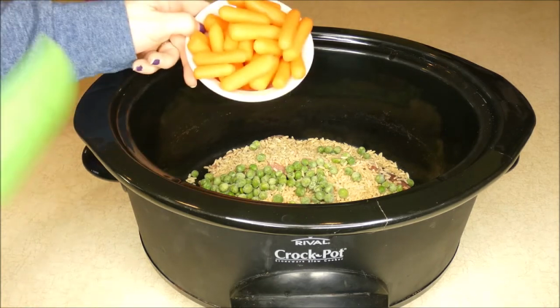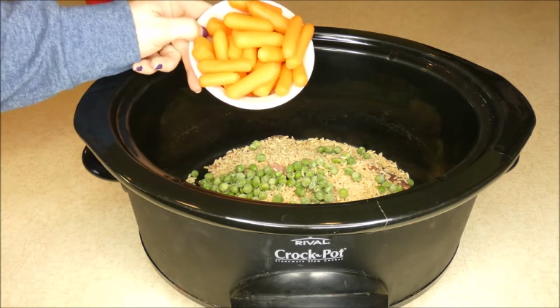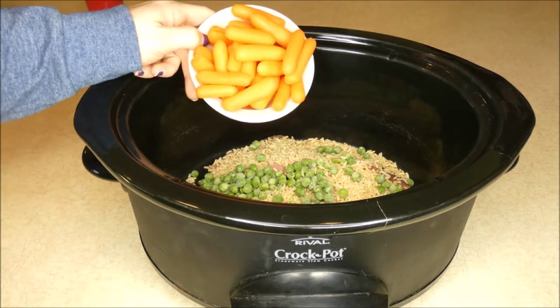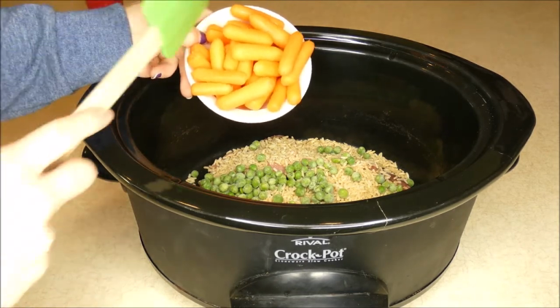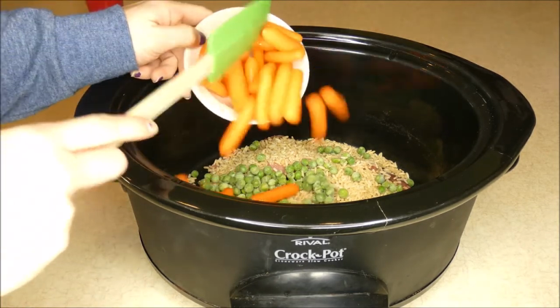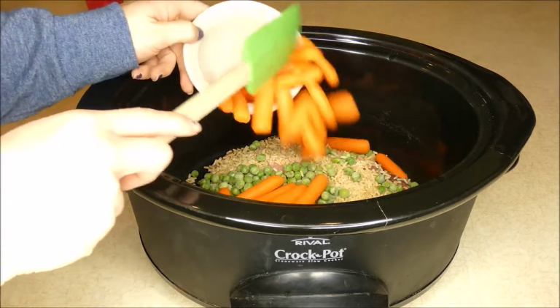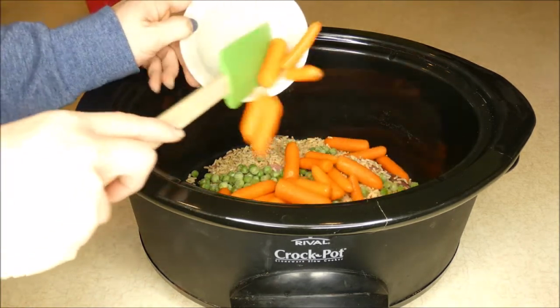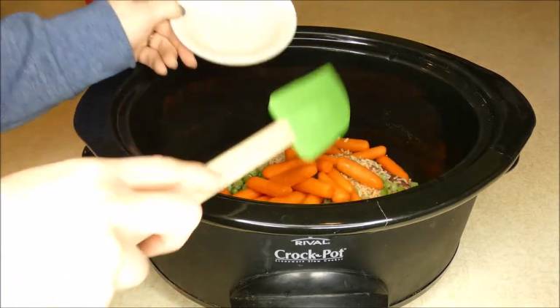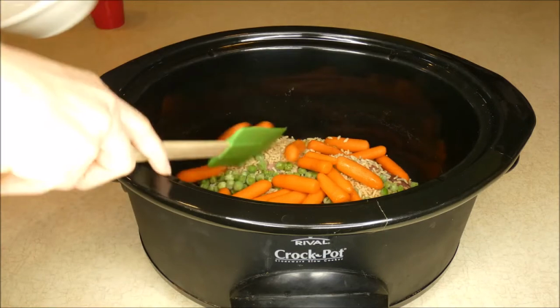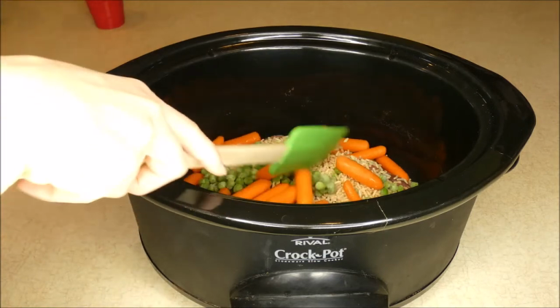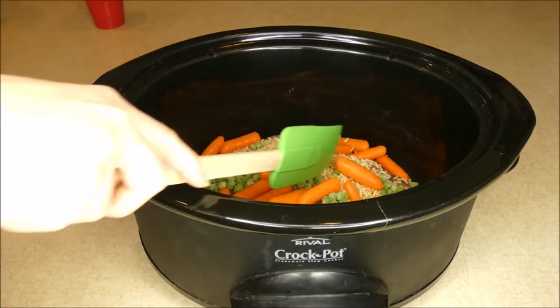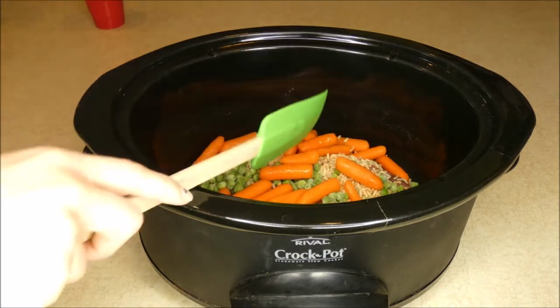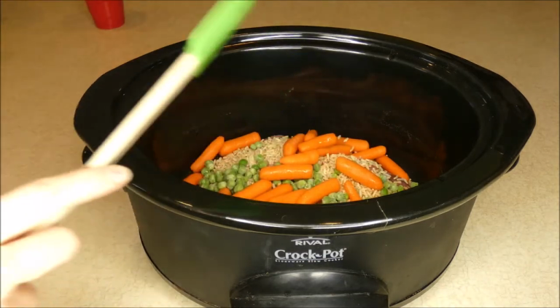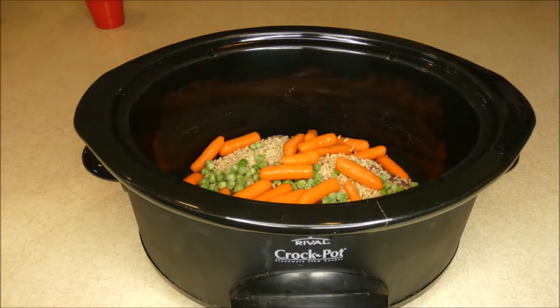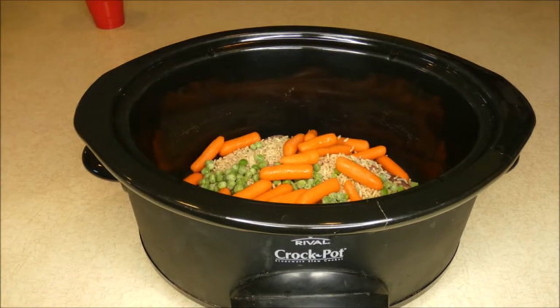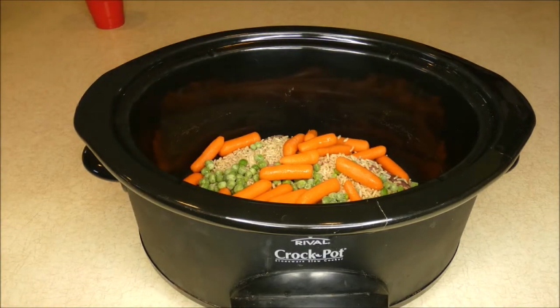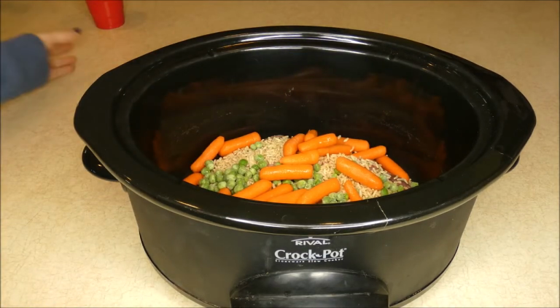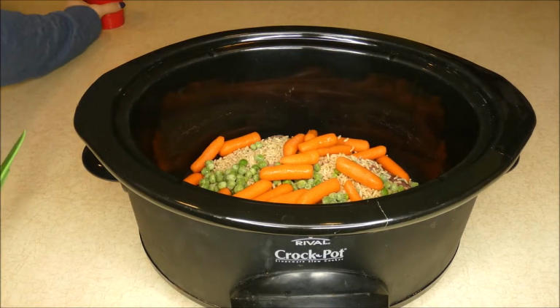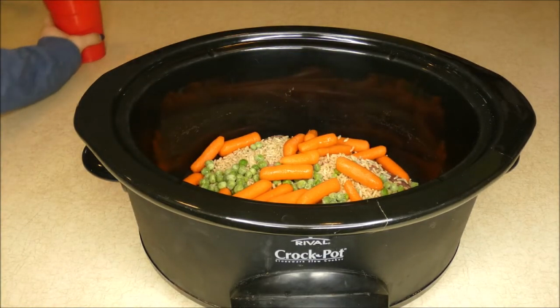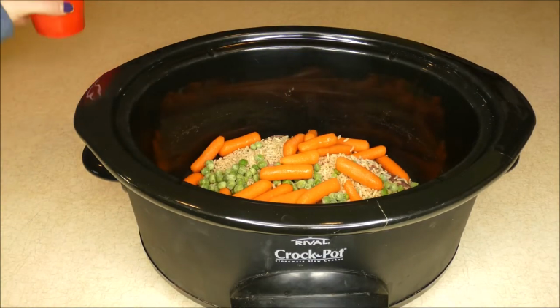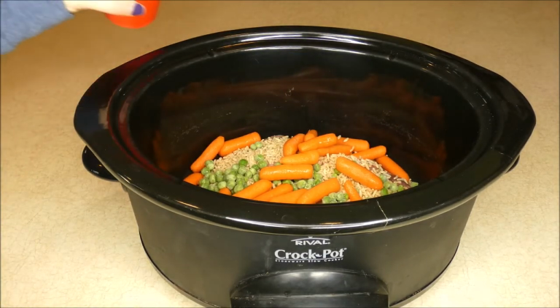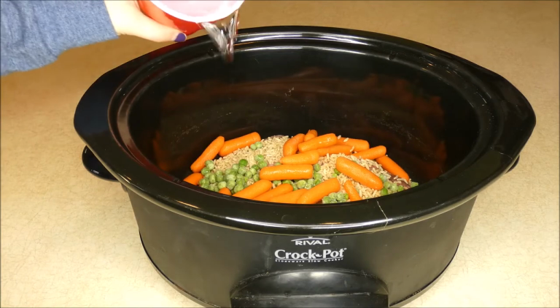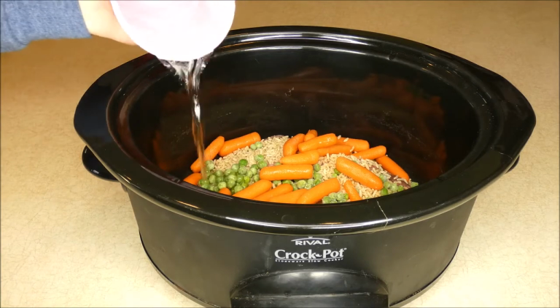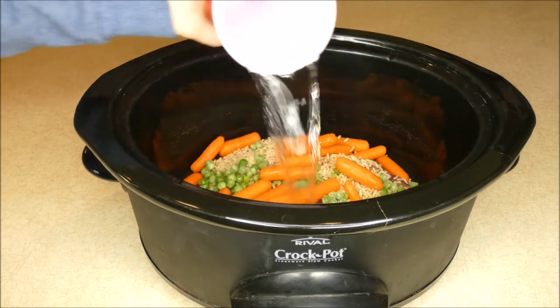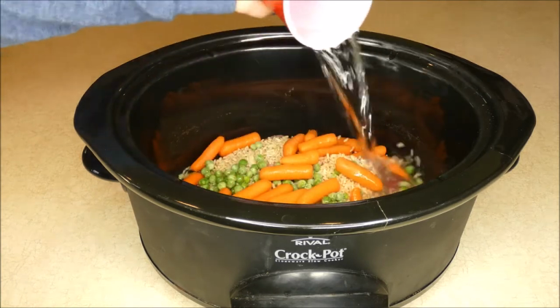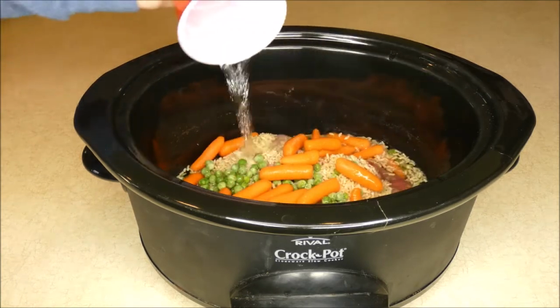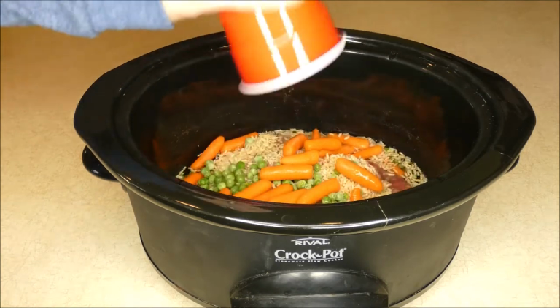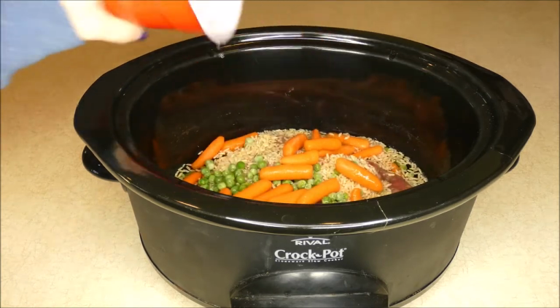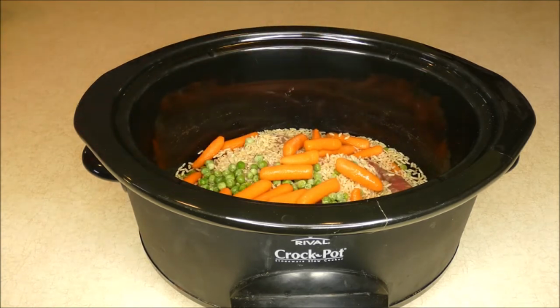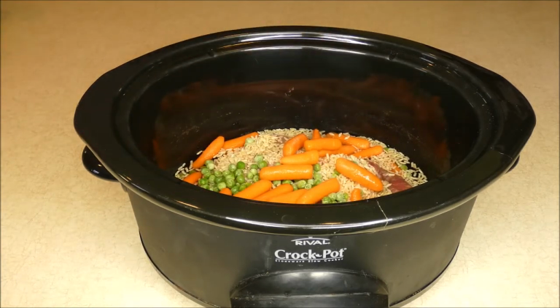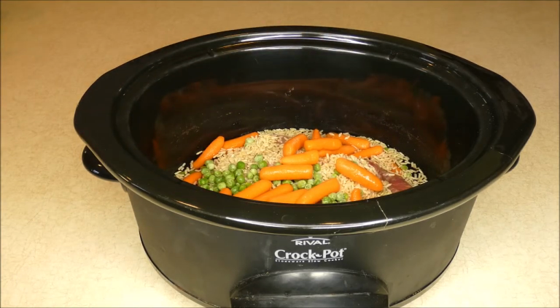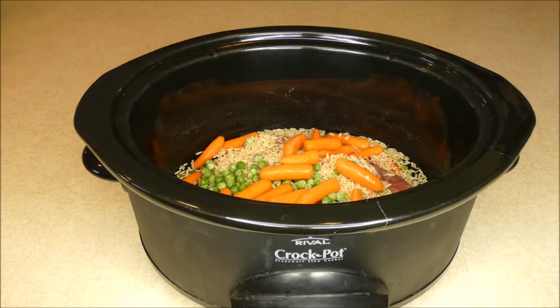And then one cup of carrots. I have baby carrots here — feel free to use large carrots, just cut them into pieces that would be appropriate for your dog's size. And then finally I have two cups of water. And that's it.